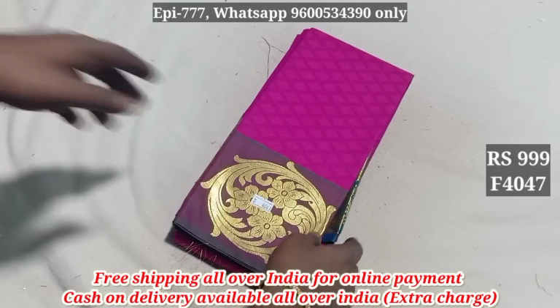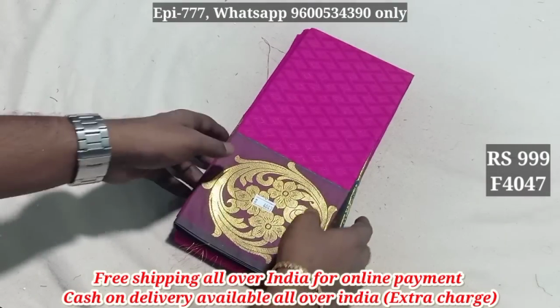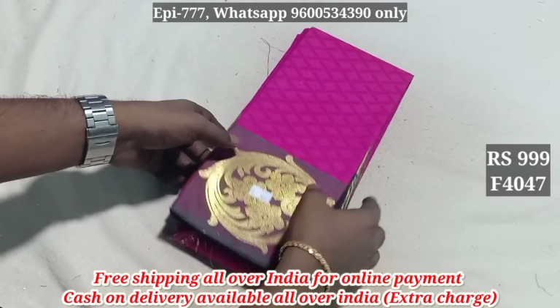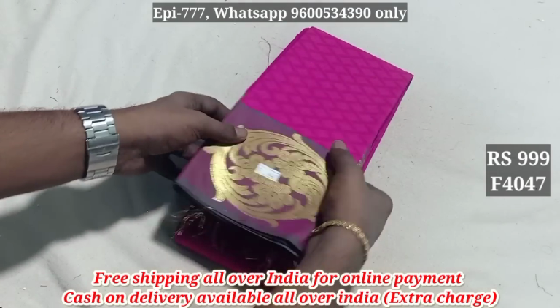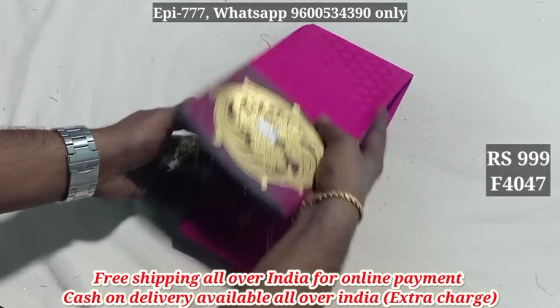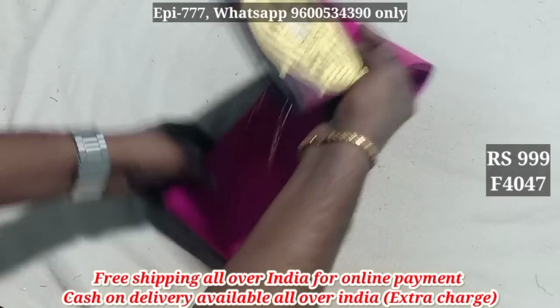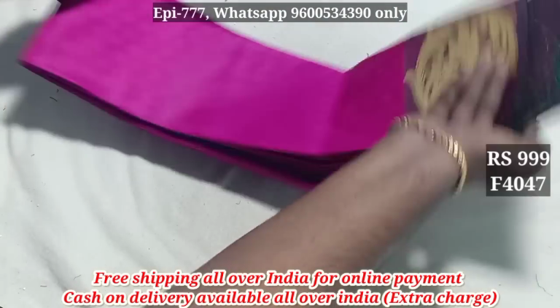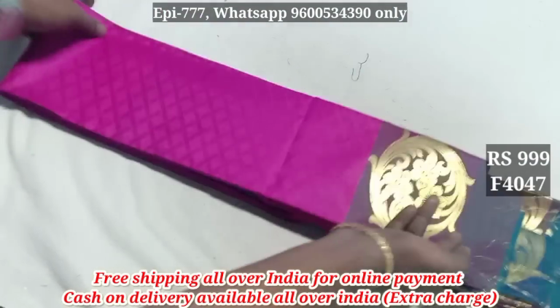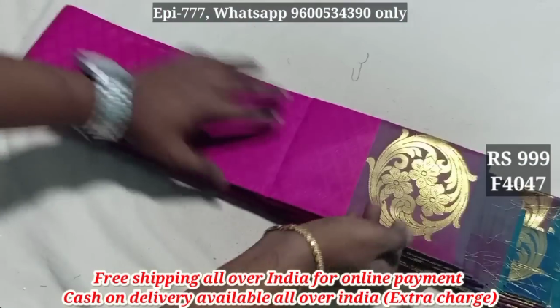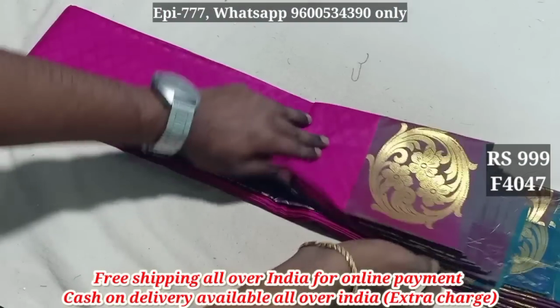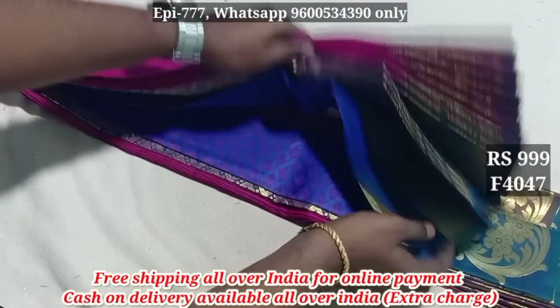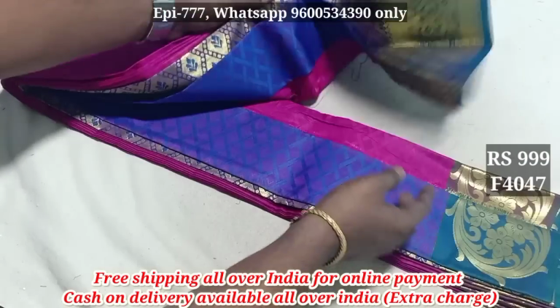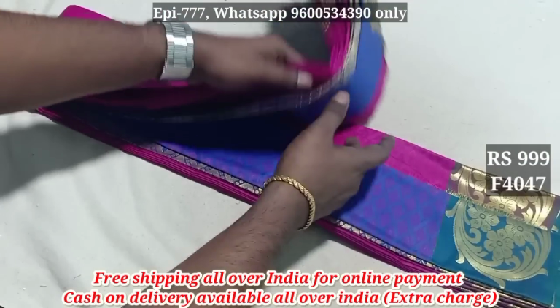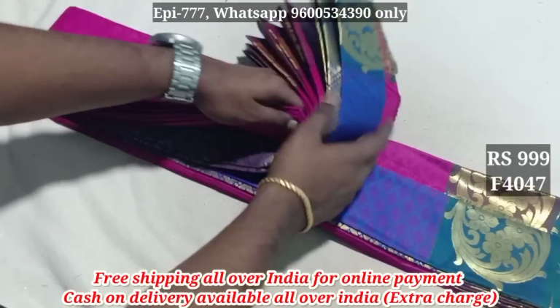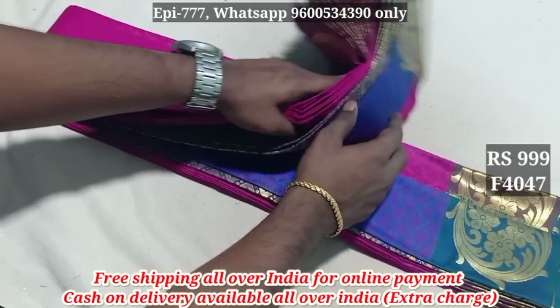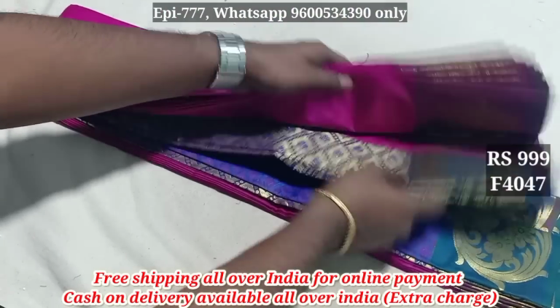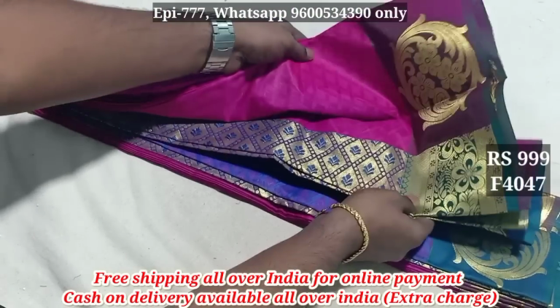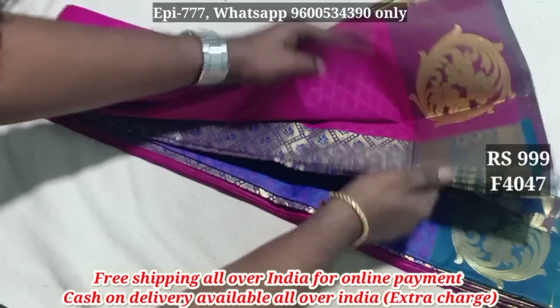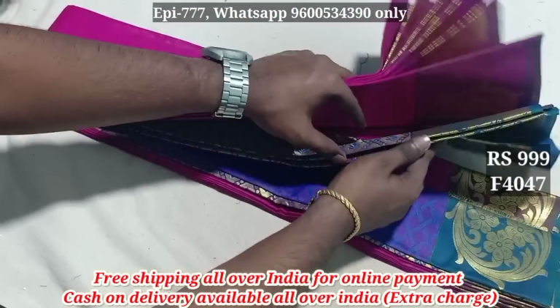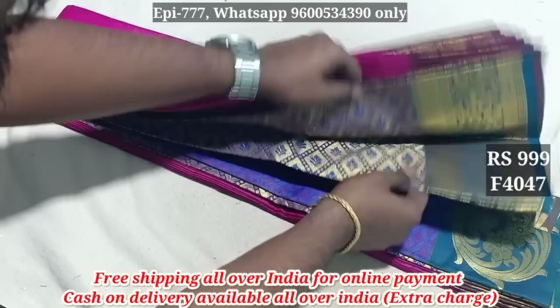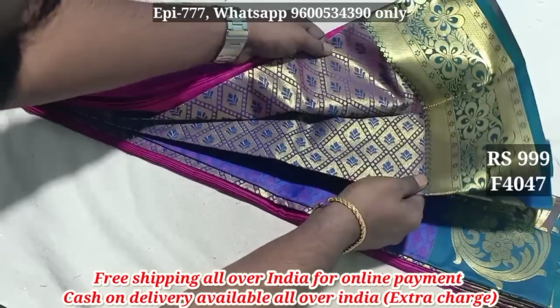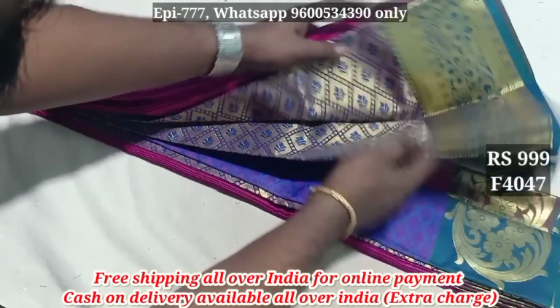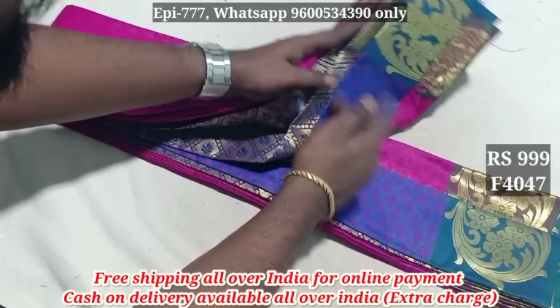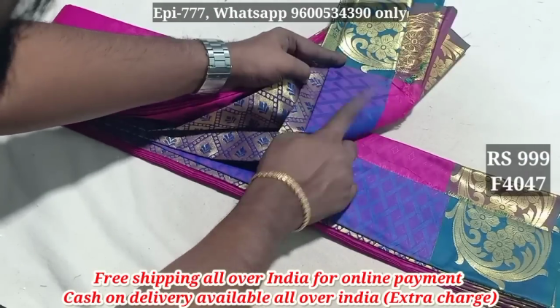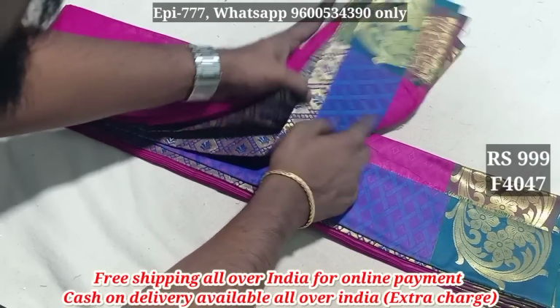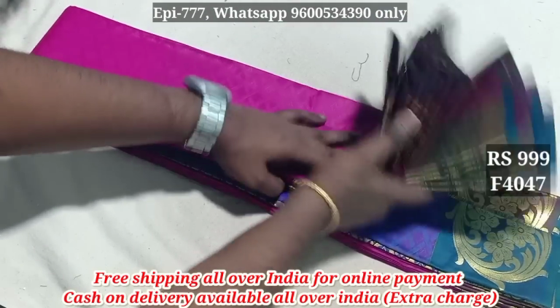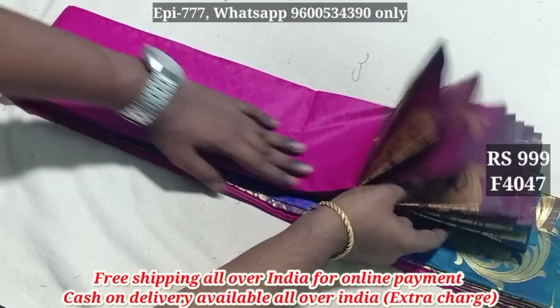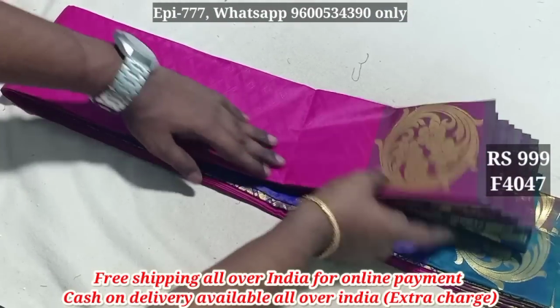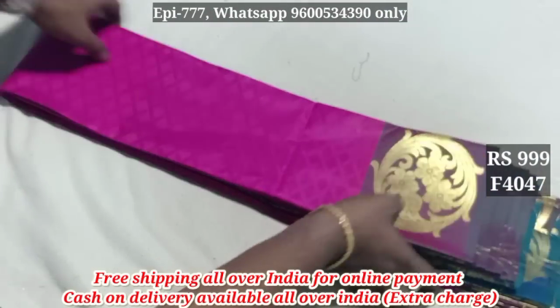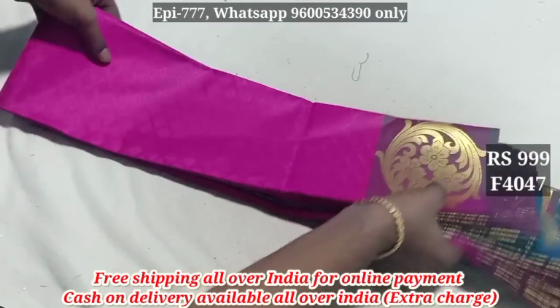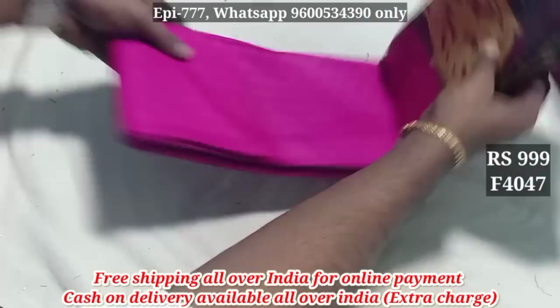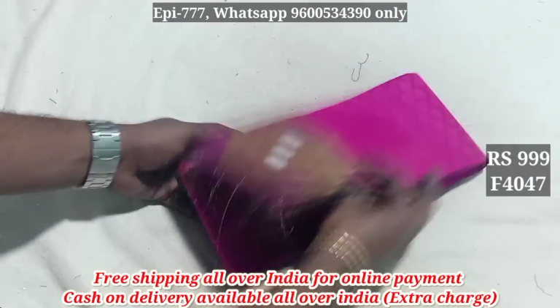Item 4047. It has a contrast color blouse. The price is 999.